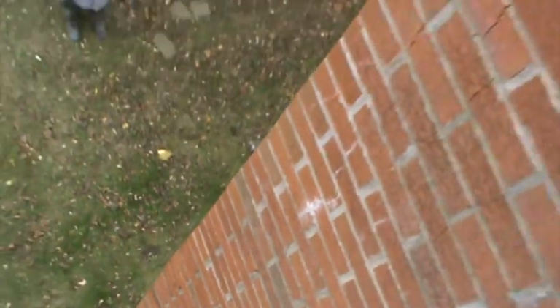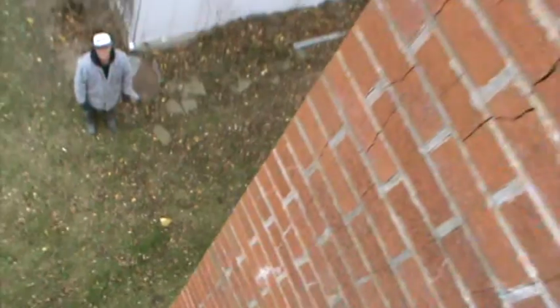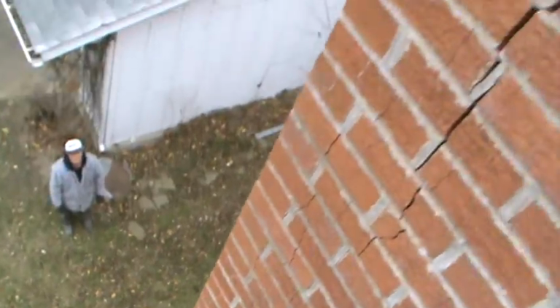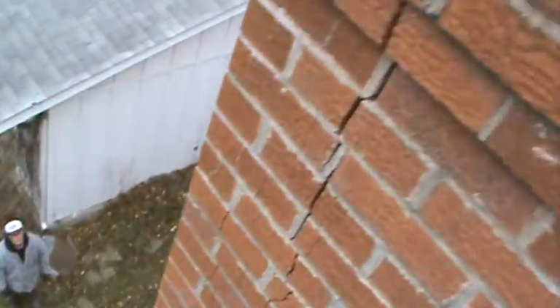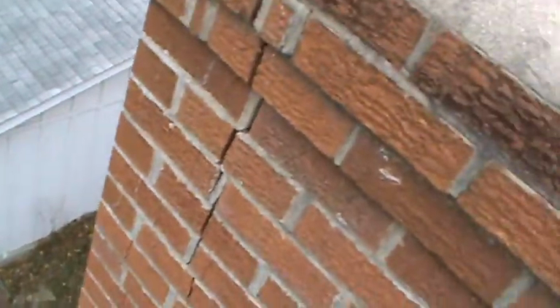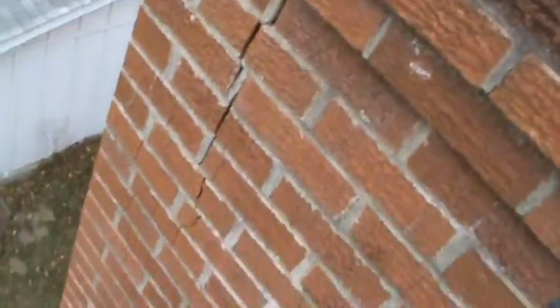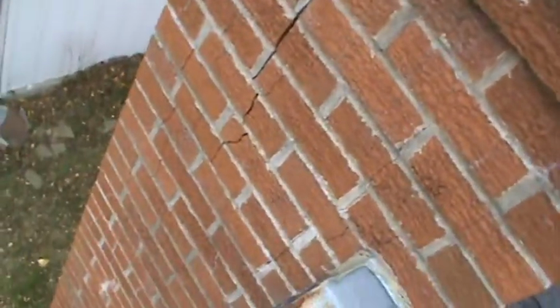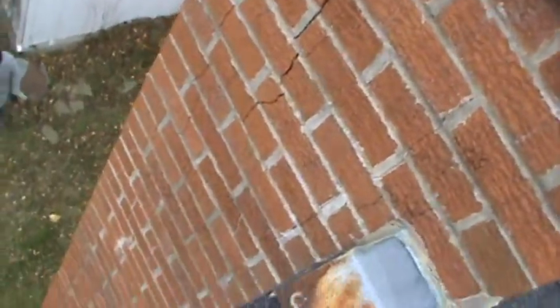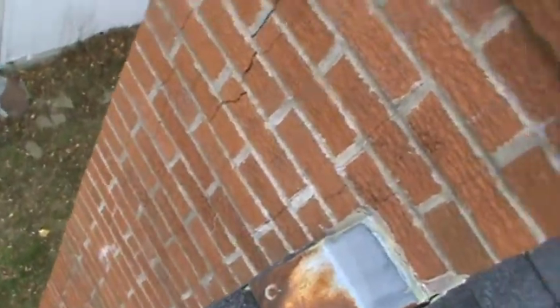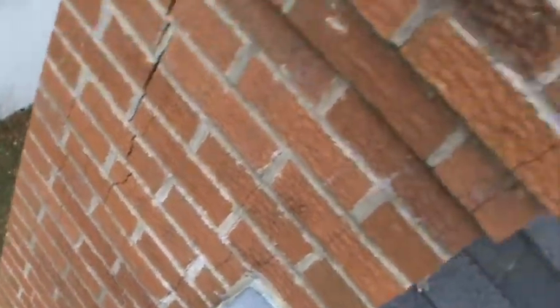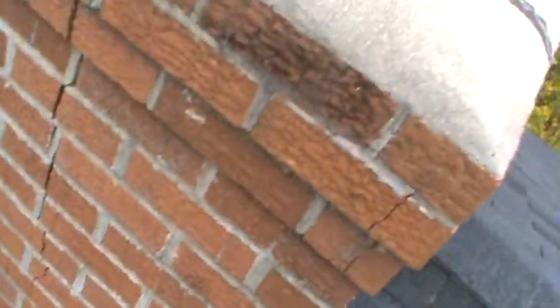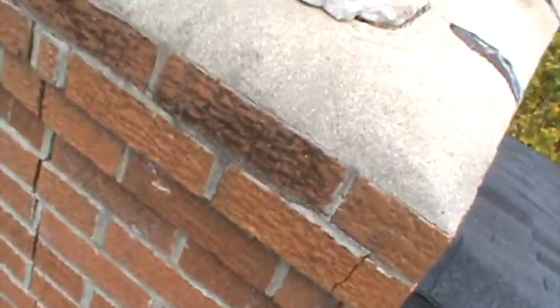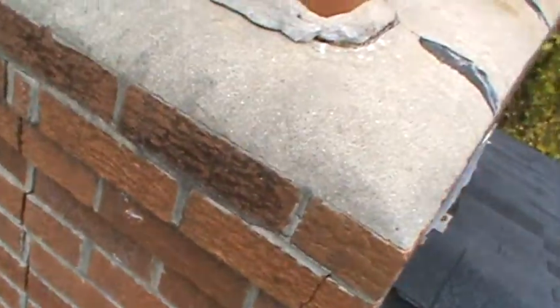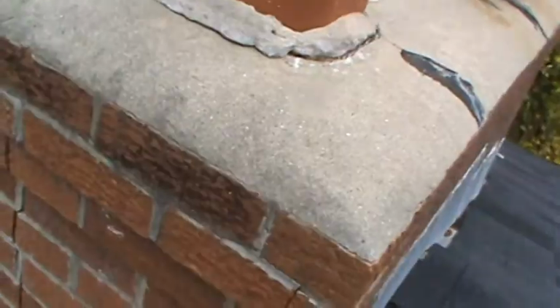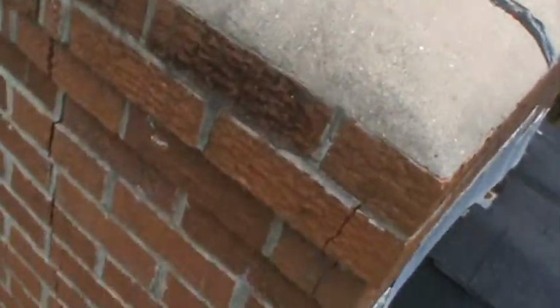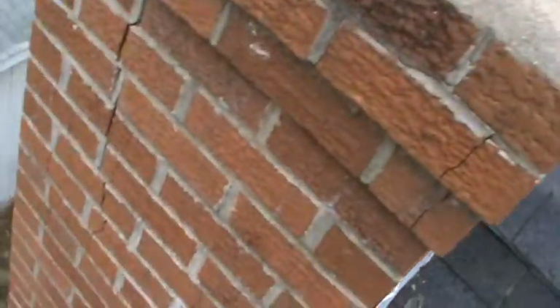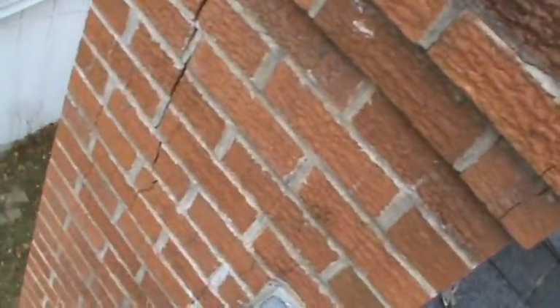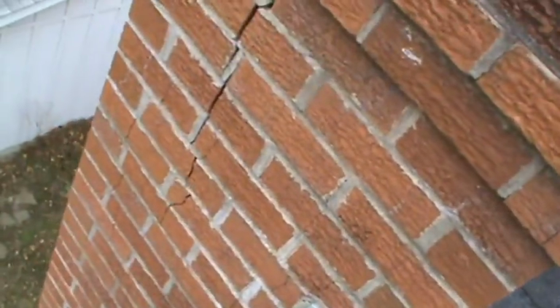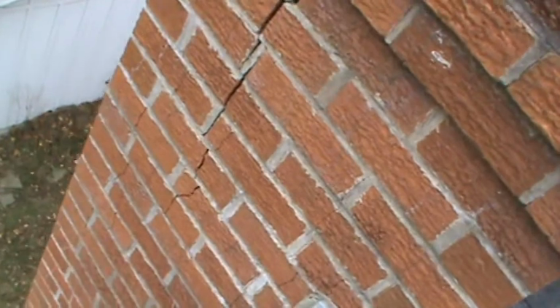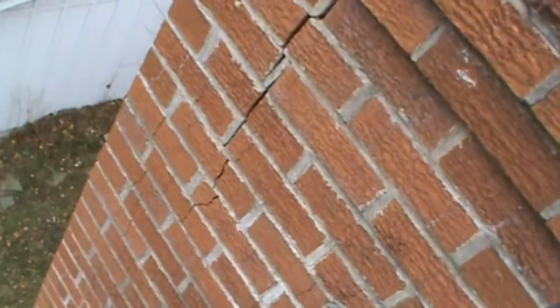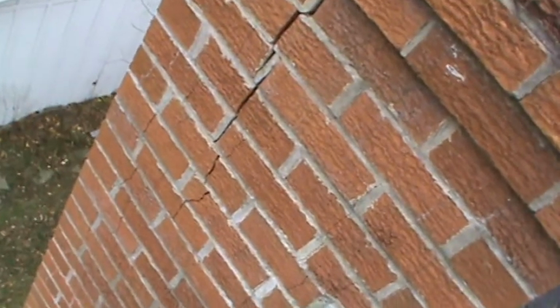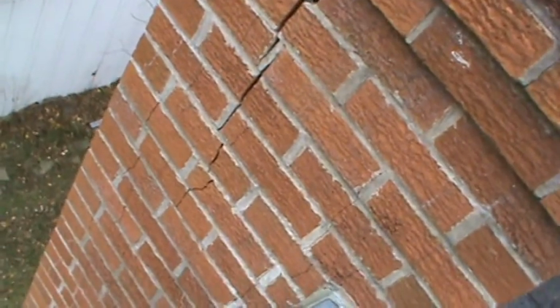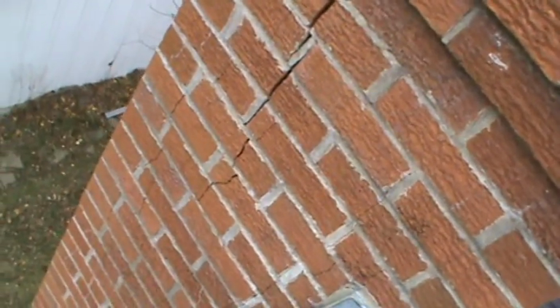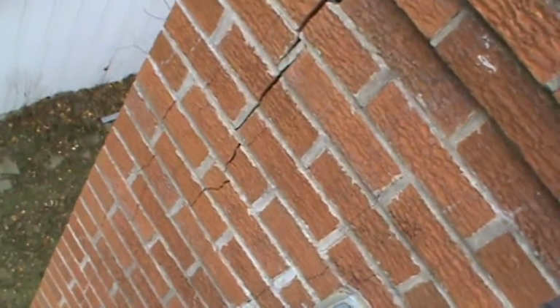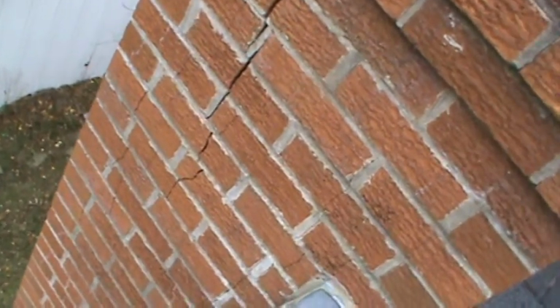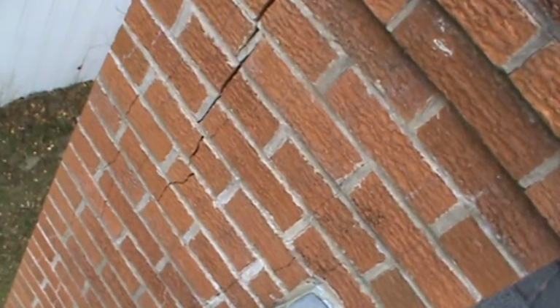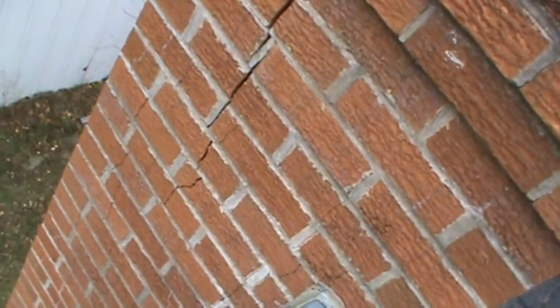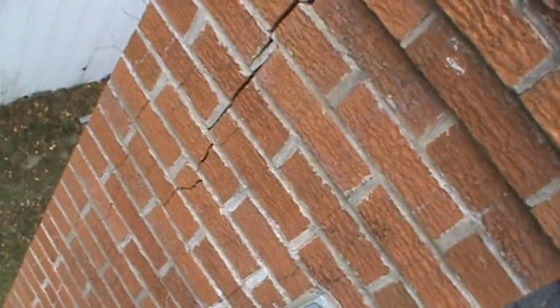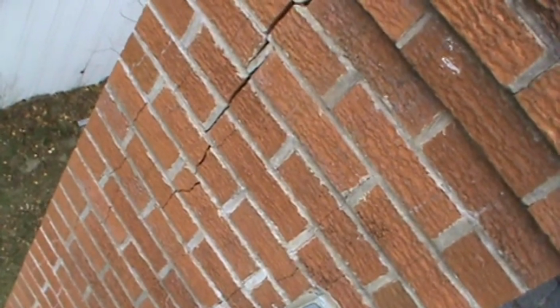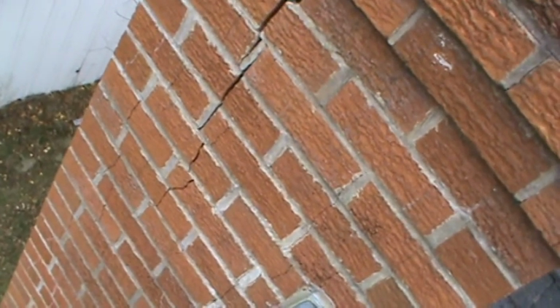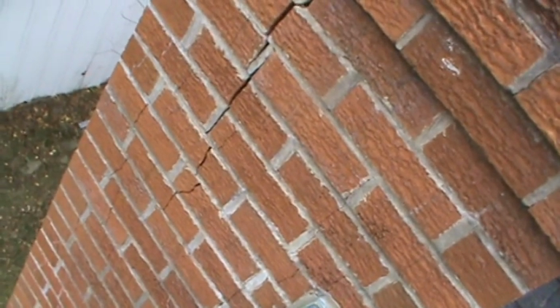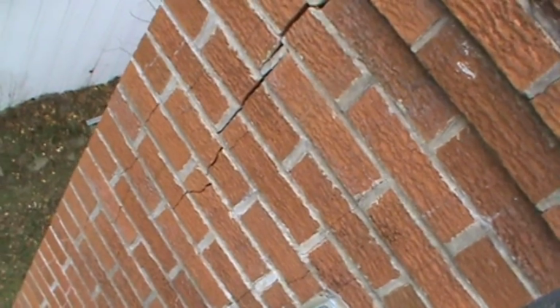That's the condition of this chimney. This chimney will eventually be a complete rebuild — so far it needs to be rebuilt about 10 to 12 feet.